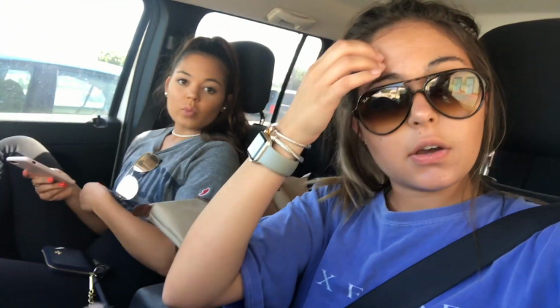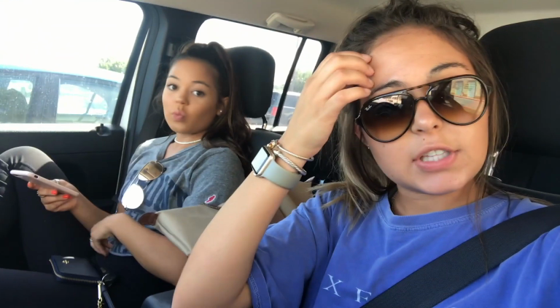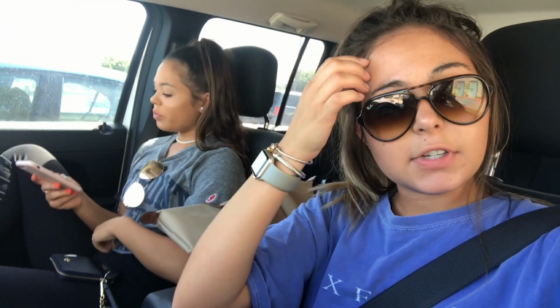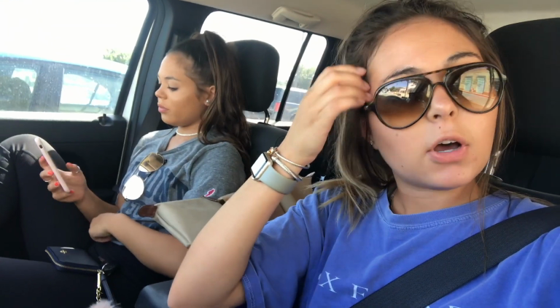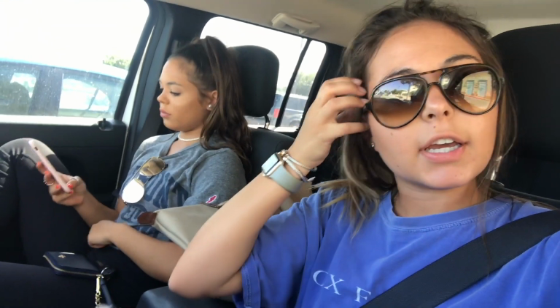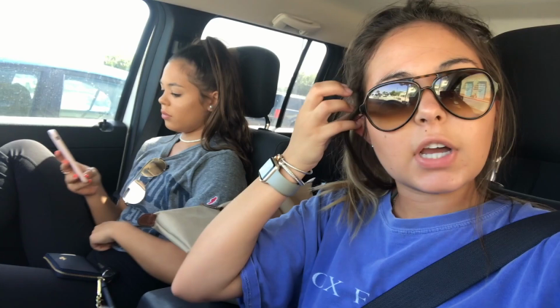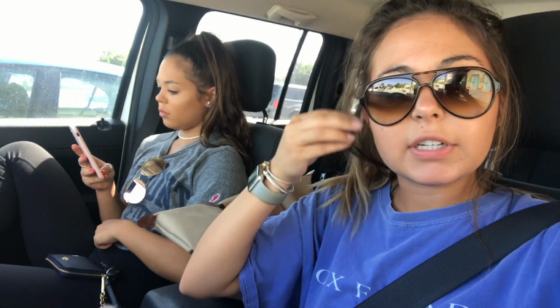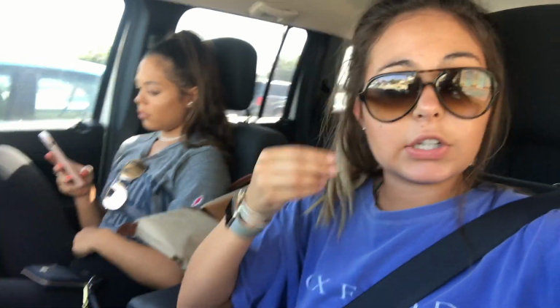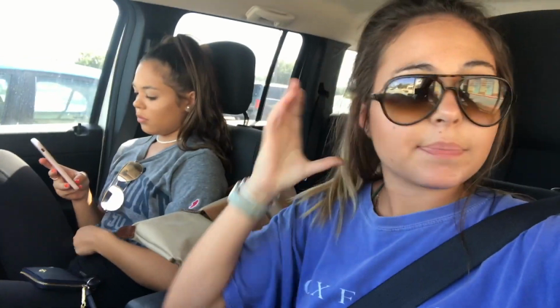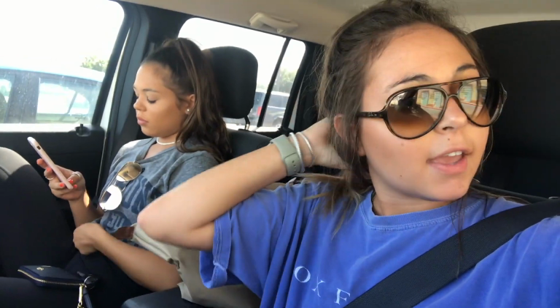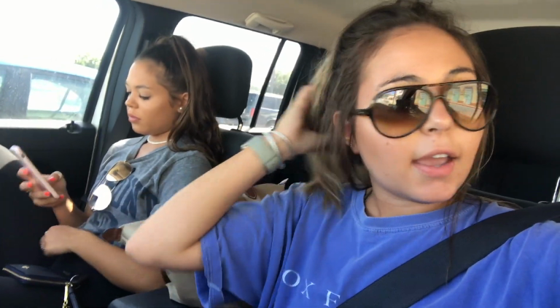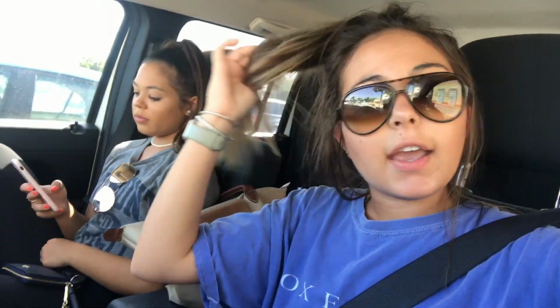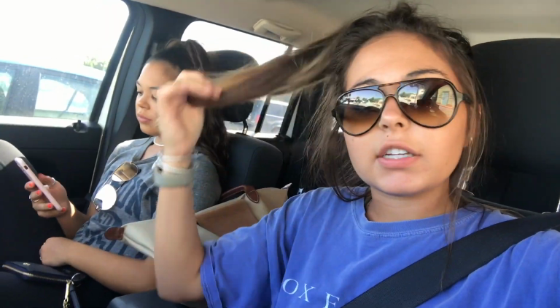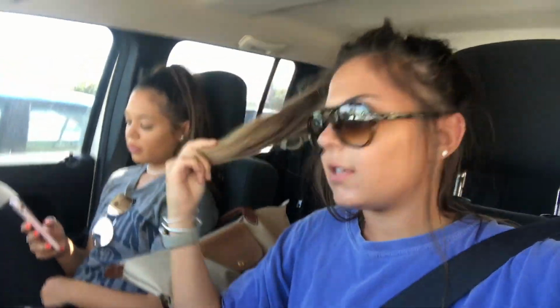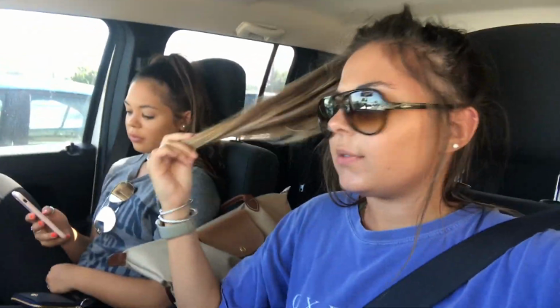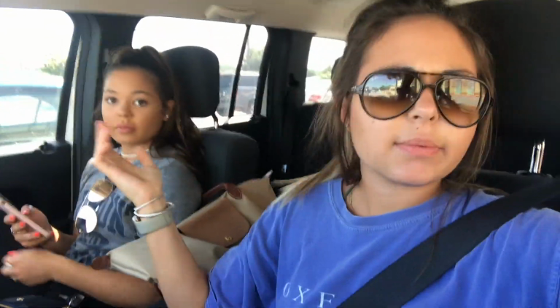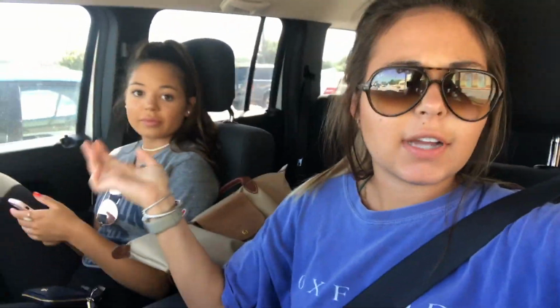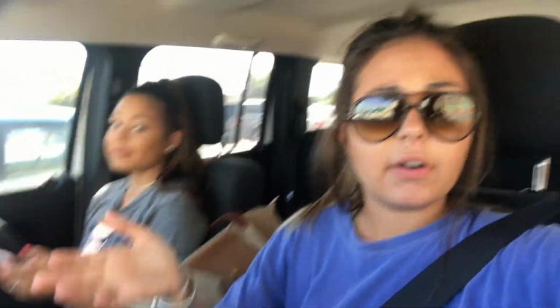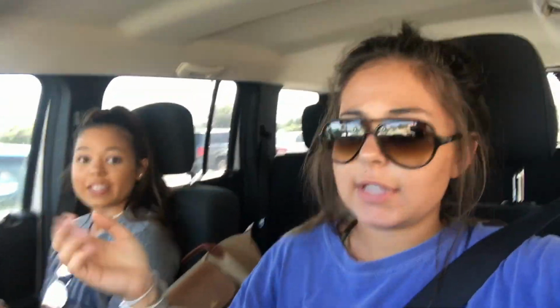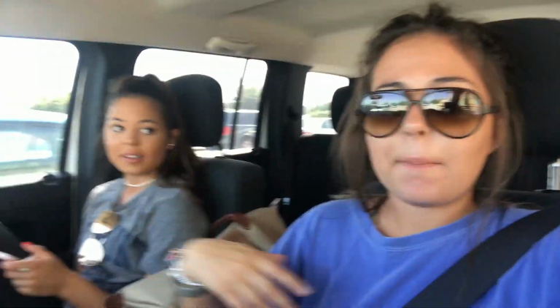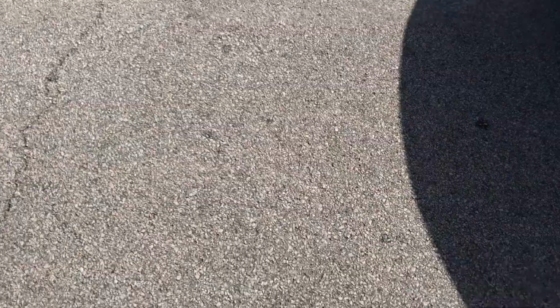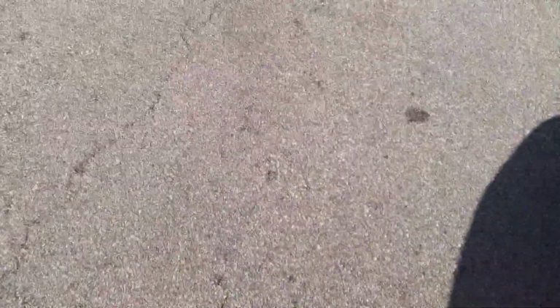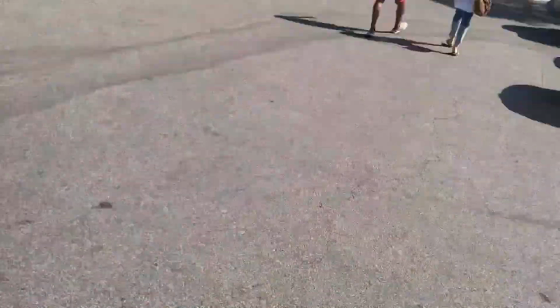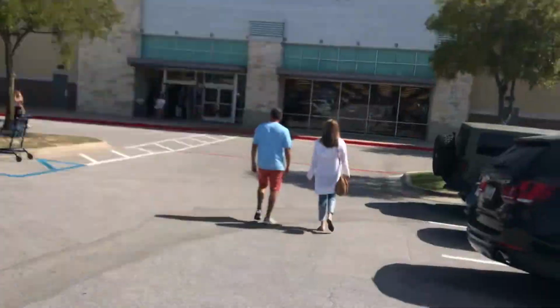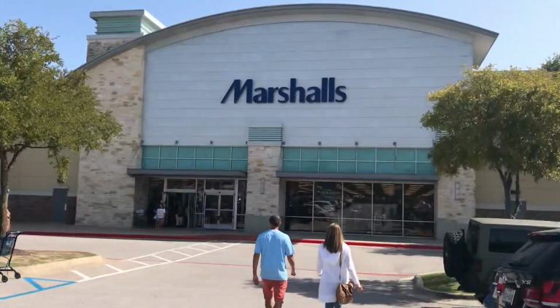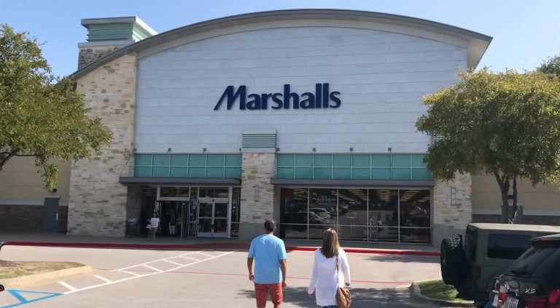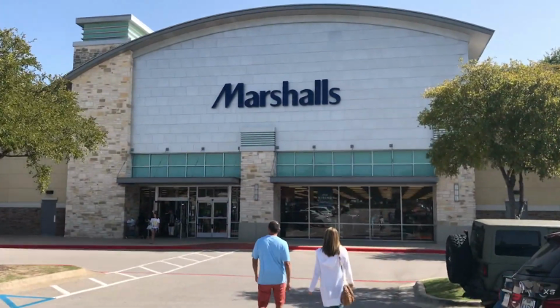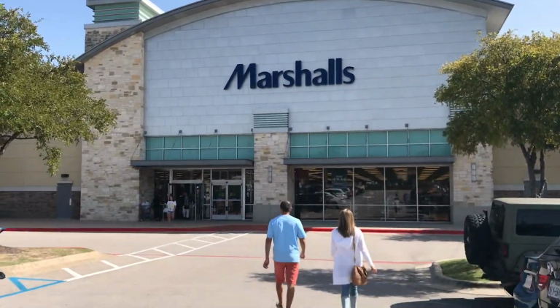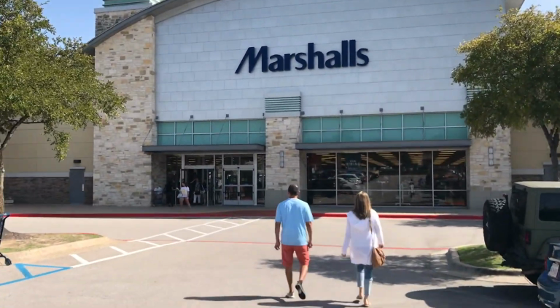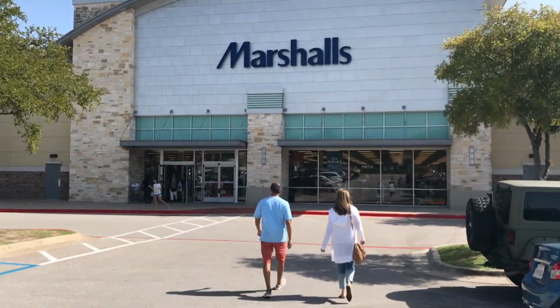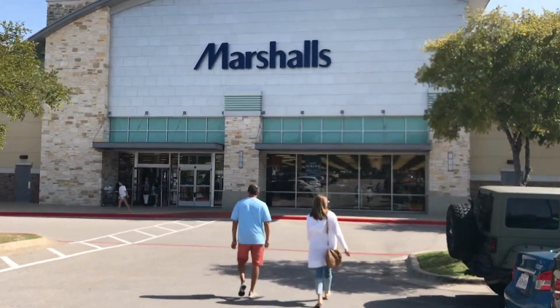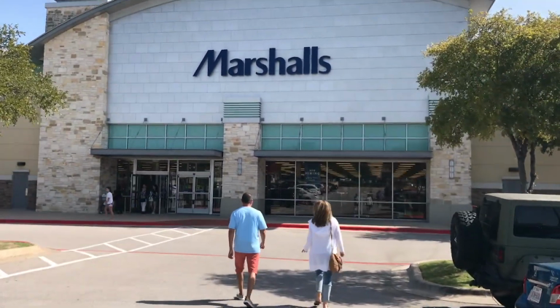We just left HomeGoods. We got some good deals and found some good stuff. Next stop: Marshalls — they have some home stuff.